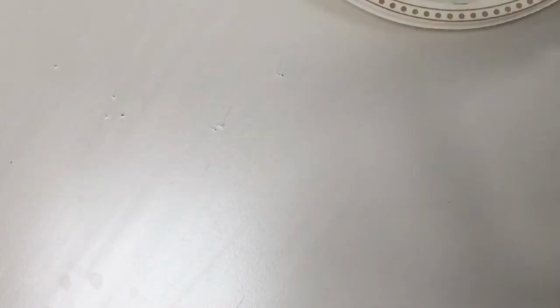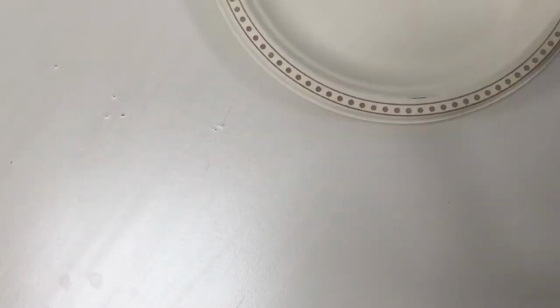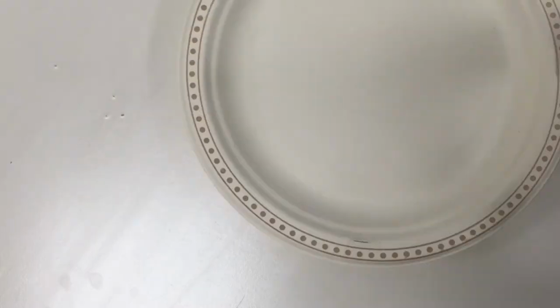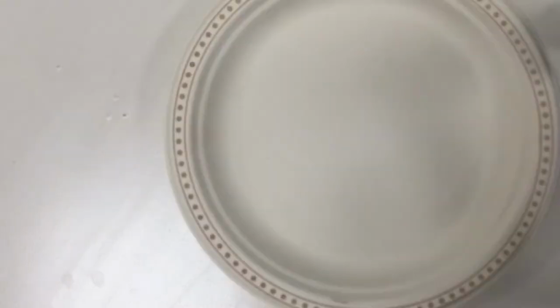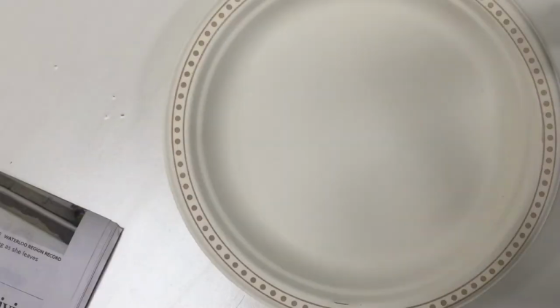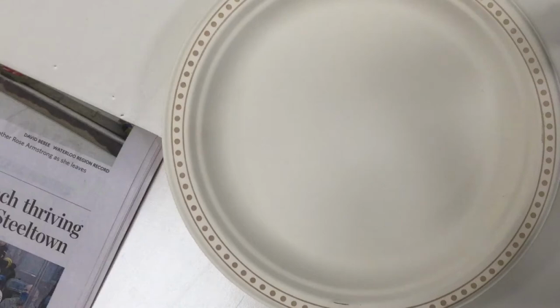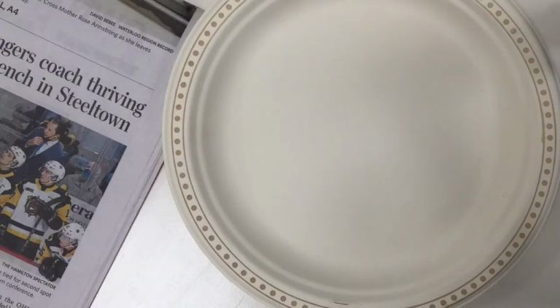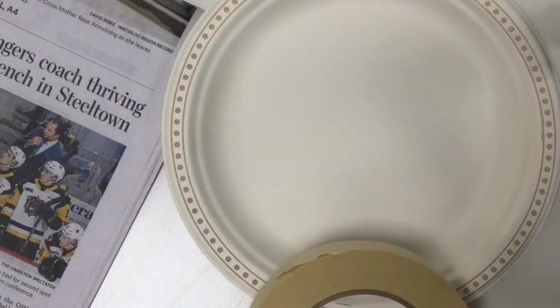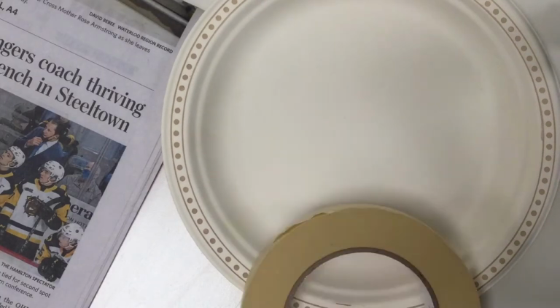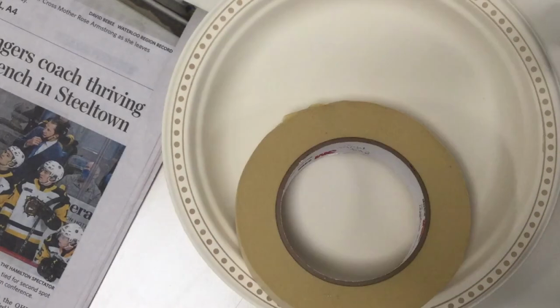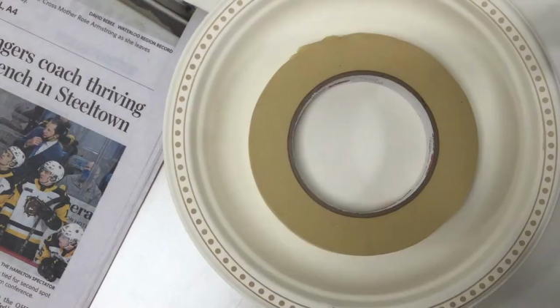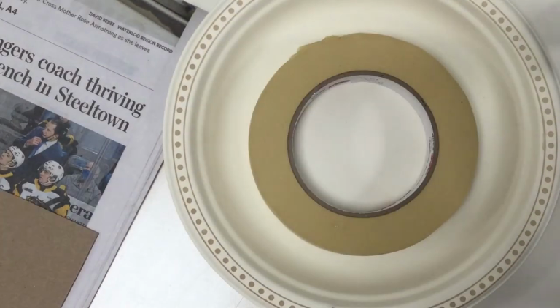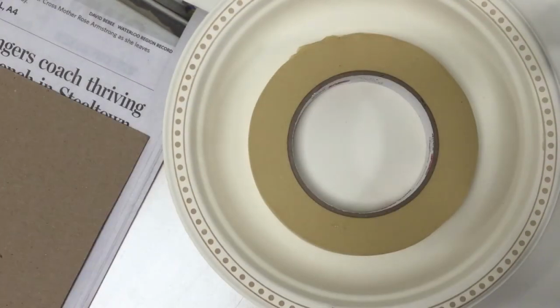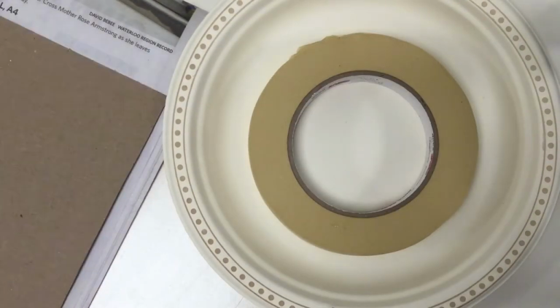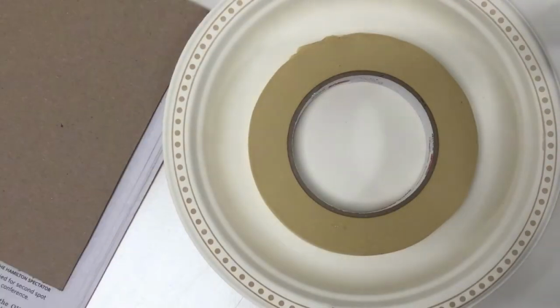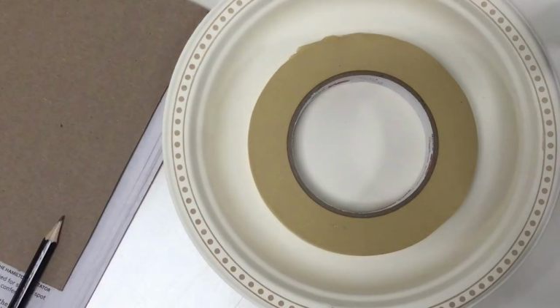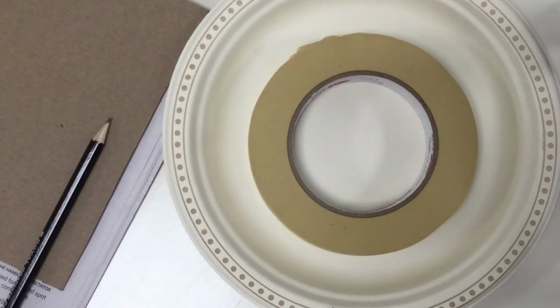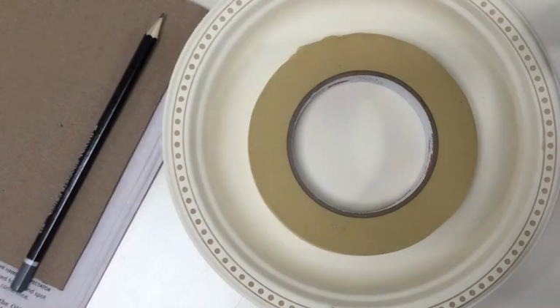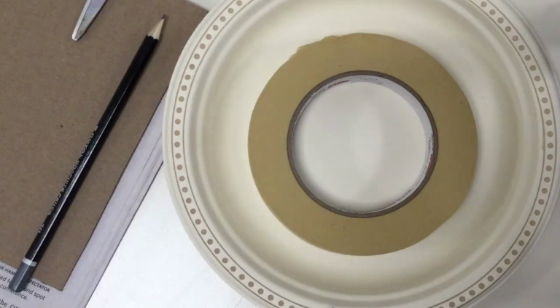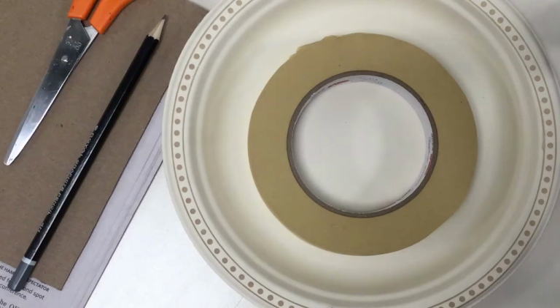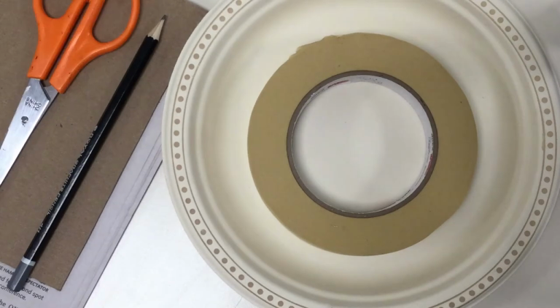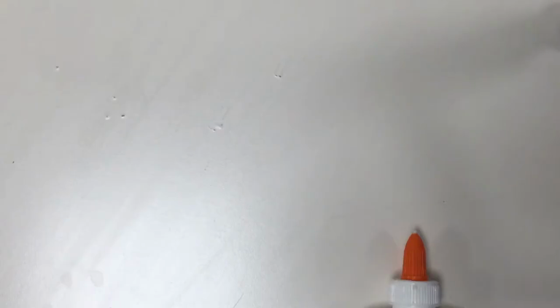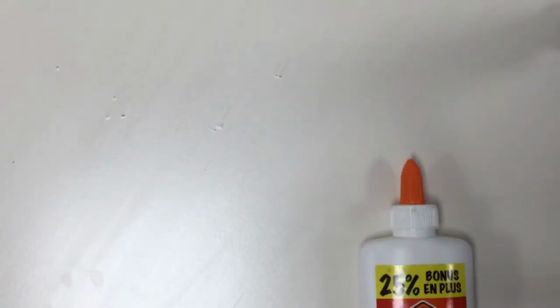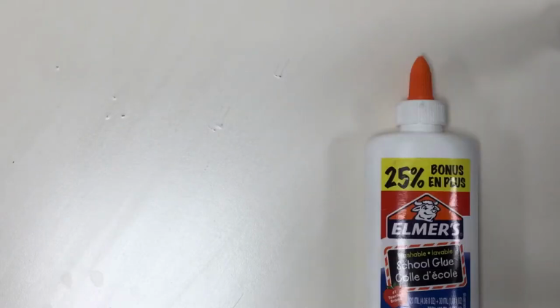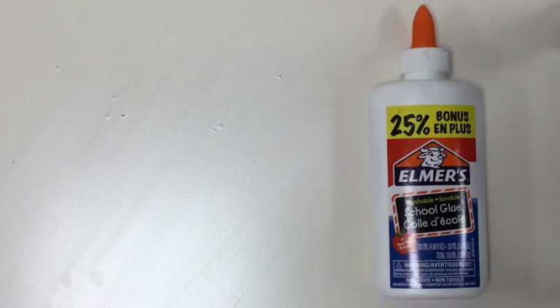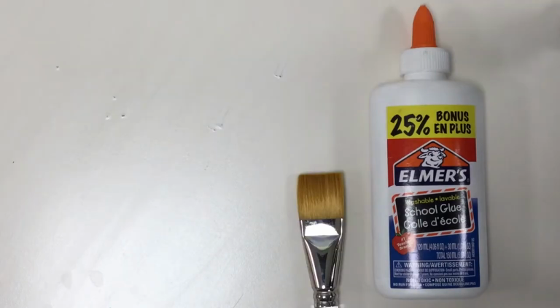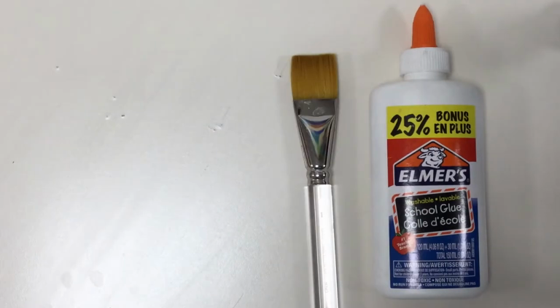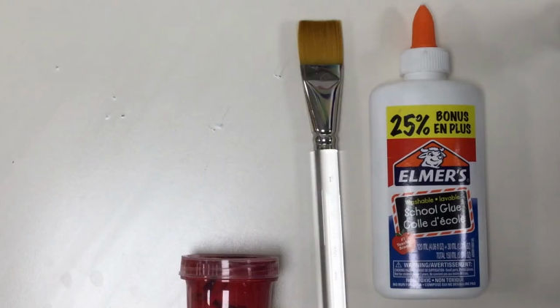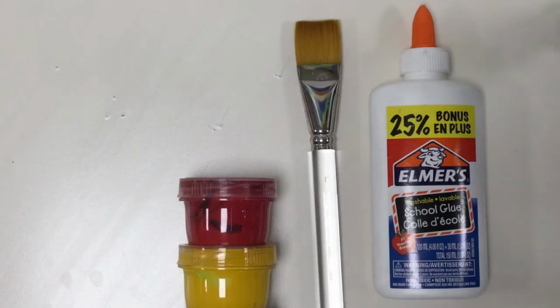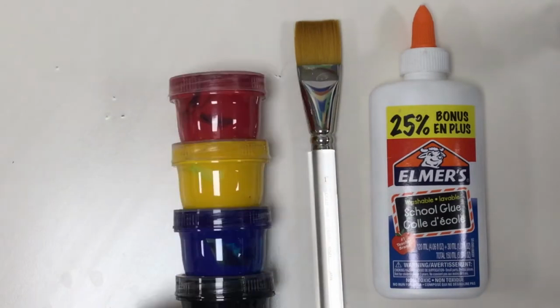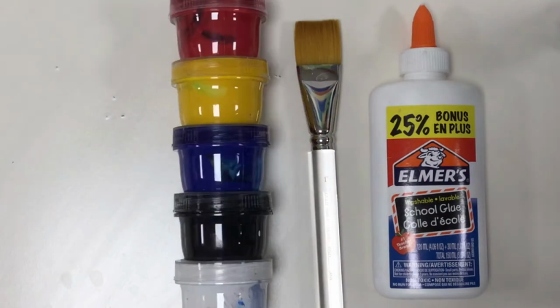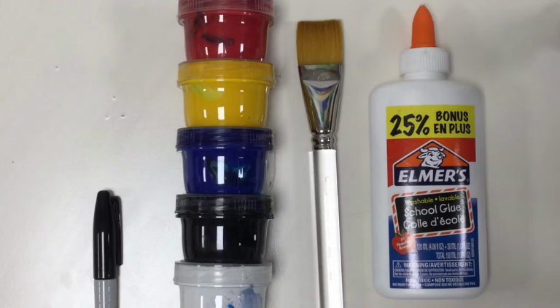For this project, you will need the following supplies: a paper plate, newspaper, masking tape, a small piece of cardboard, pencil, scissors, white glue, a paintbrush, acrylic paint, and a permanent marker.